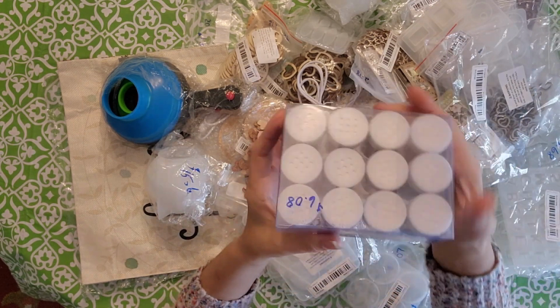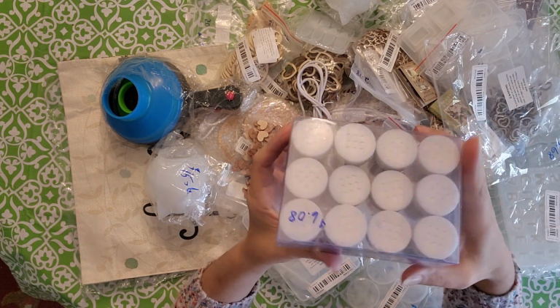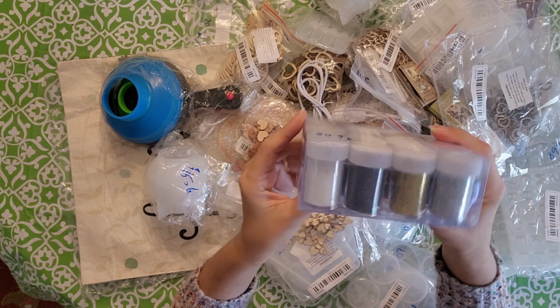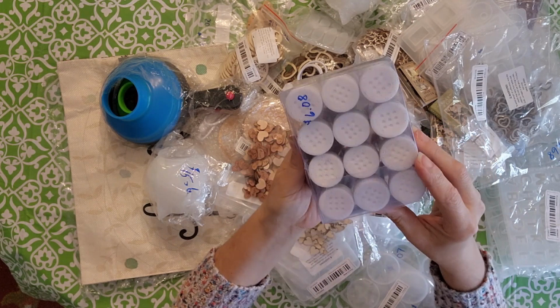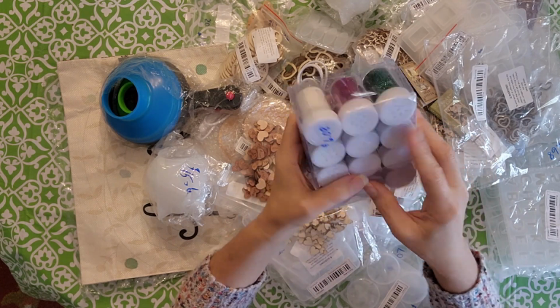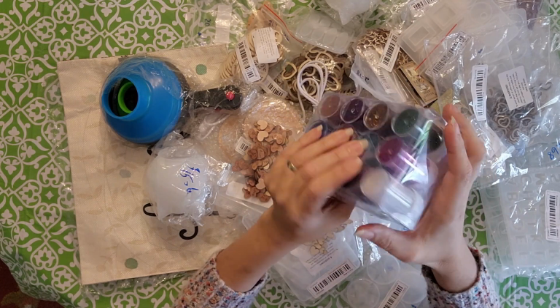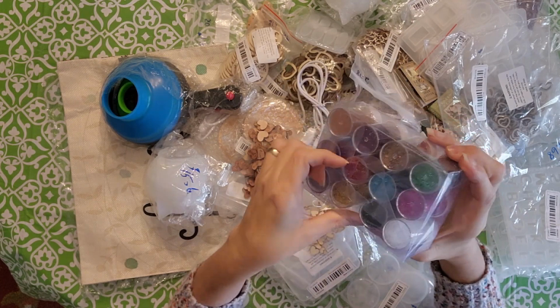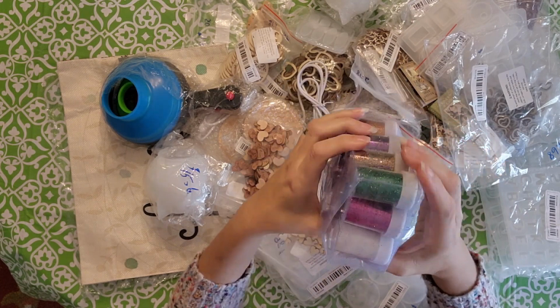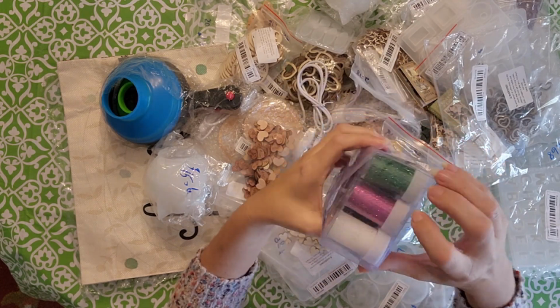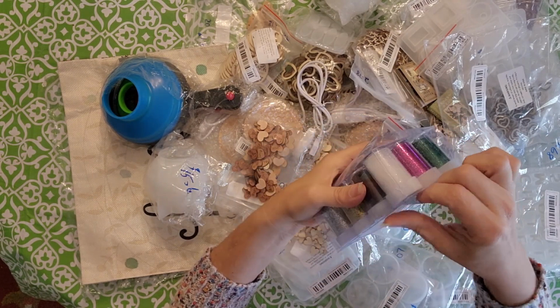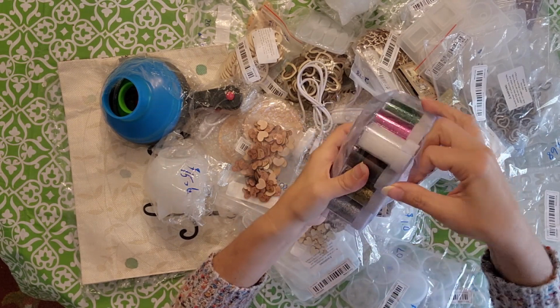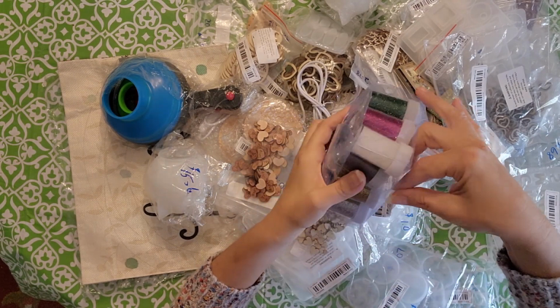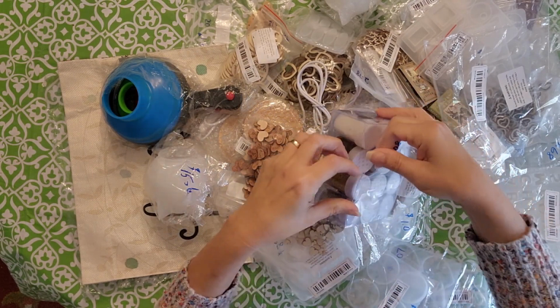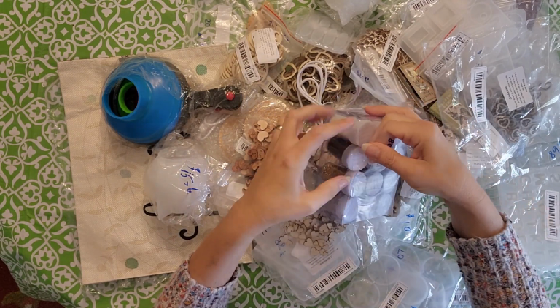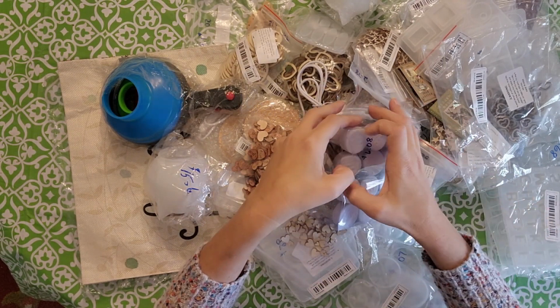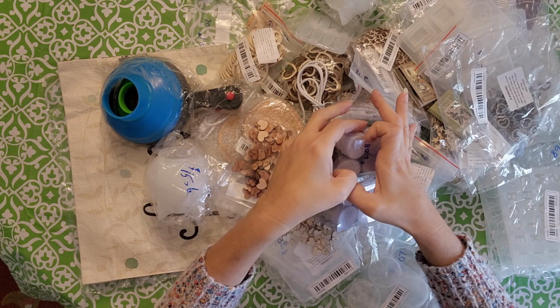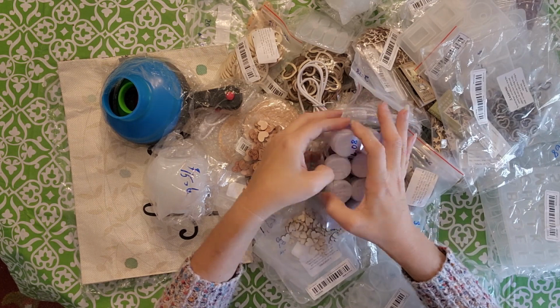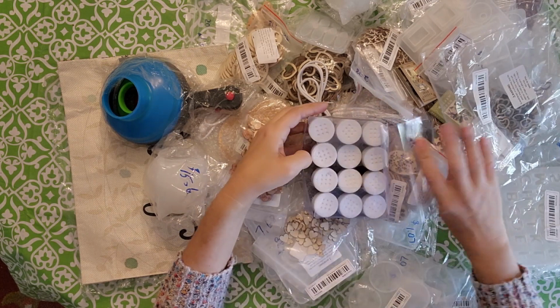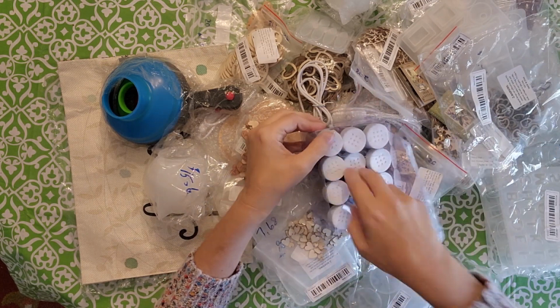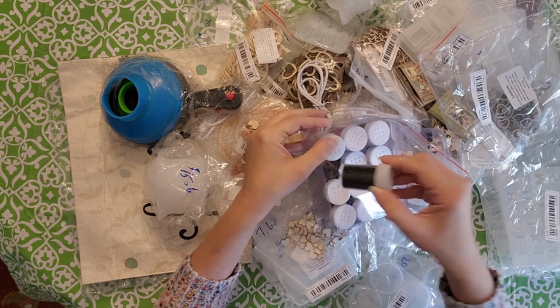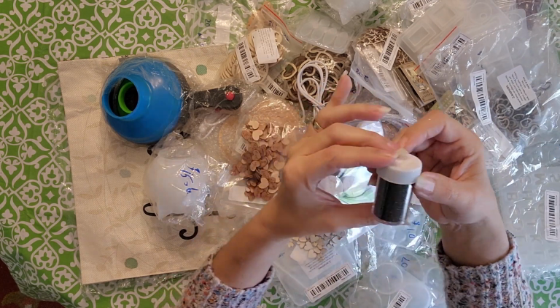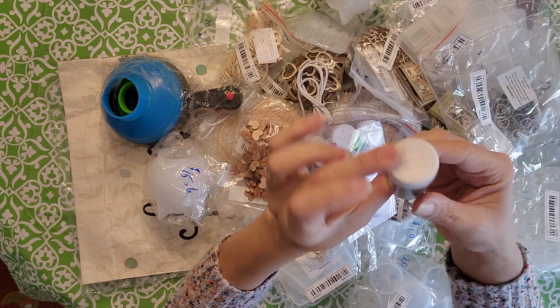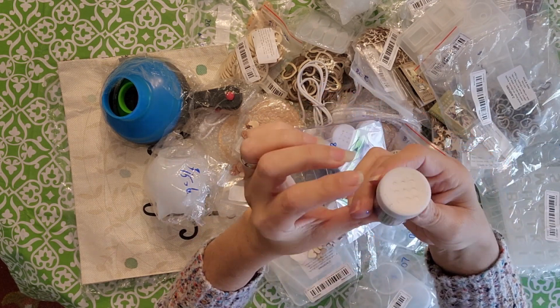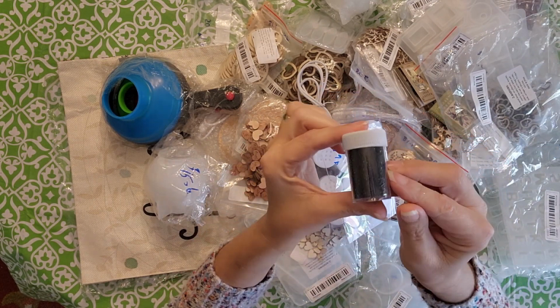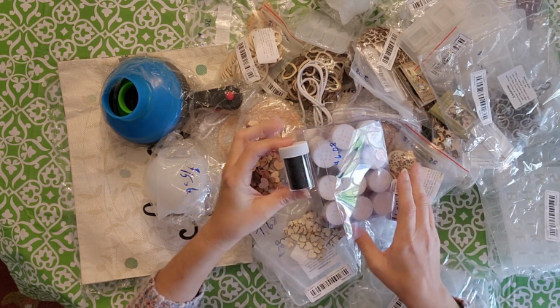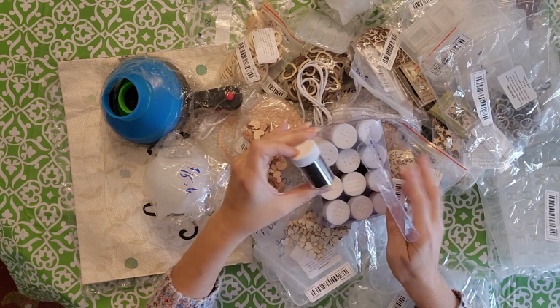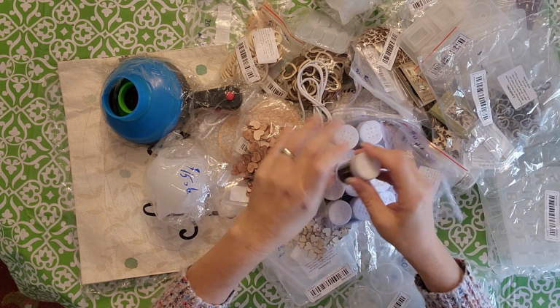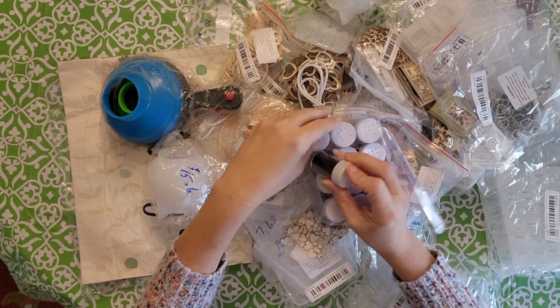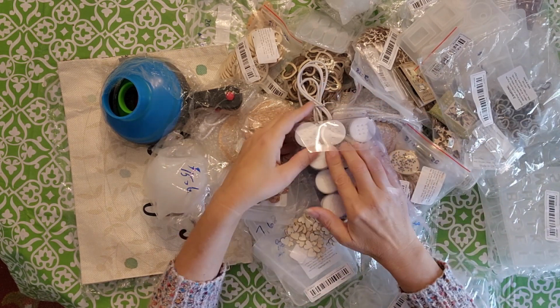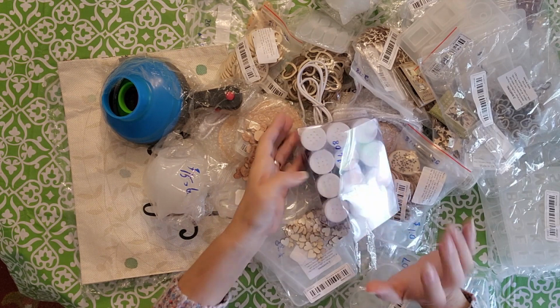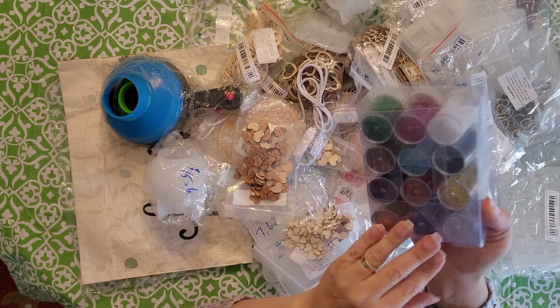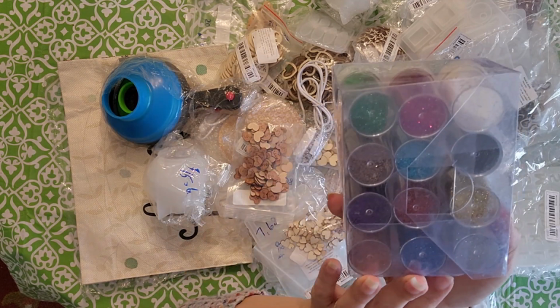I also got this glitter for my resin. It comes in a 12-pack of 12 different colors. They're nice big little containers and I like how they have a little shaker on top.